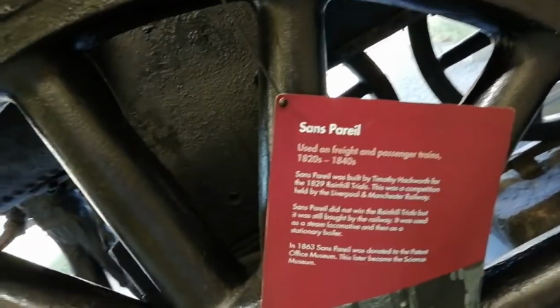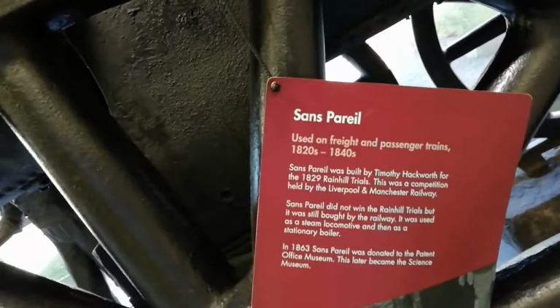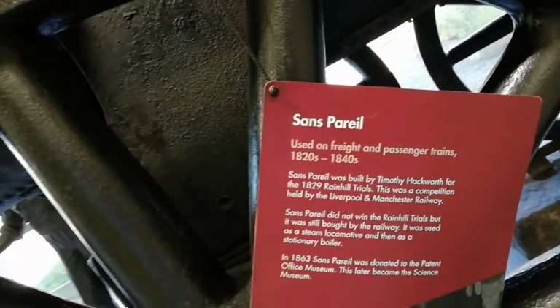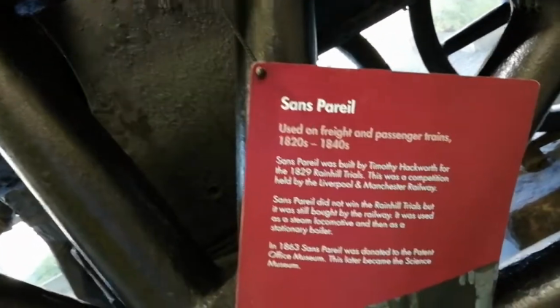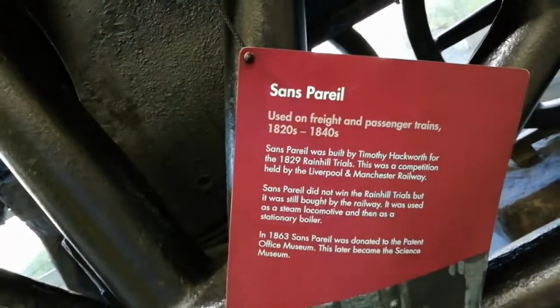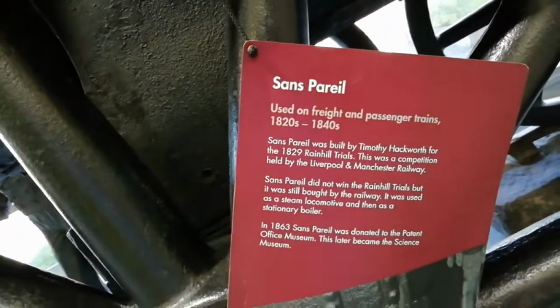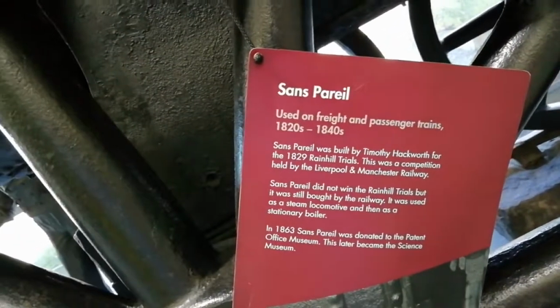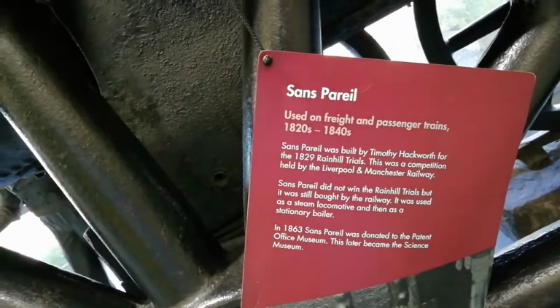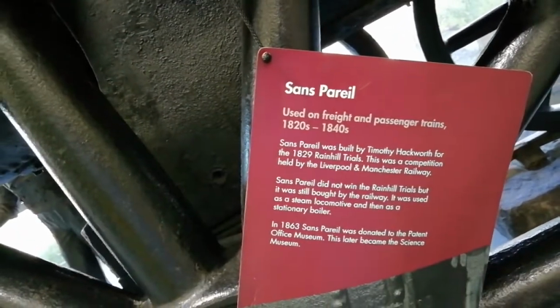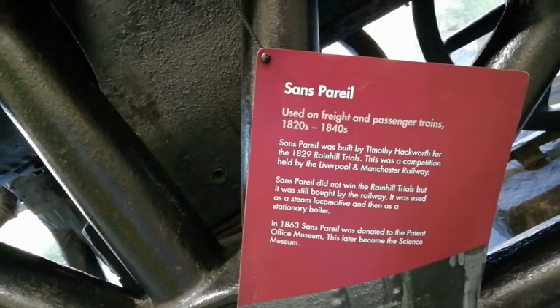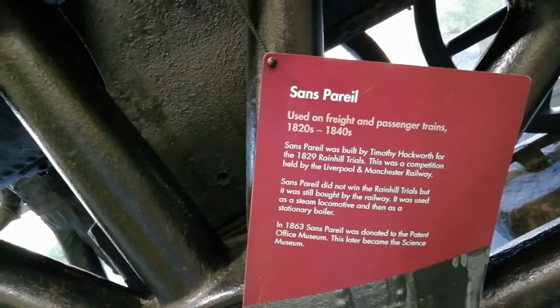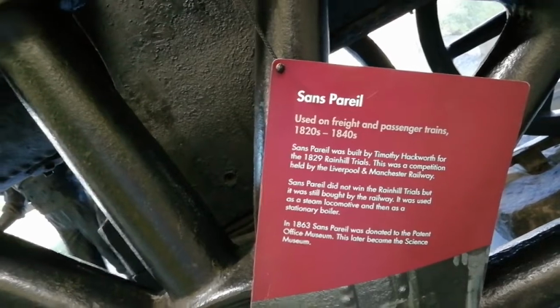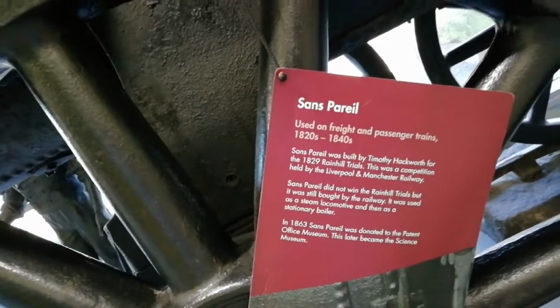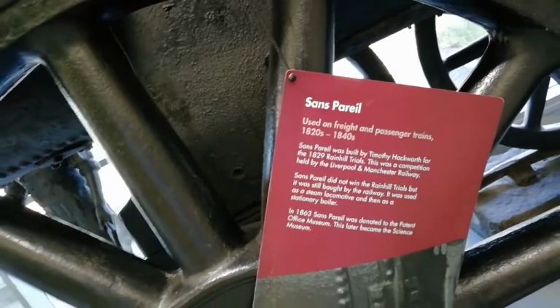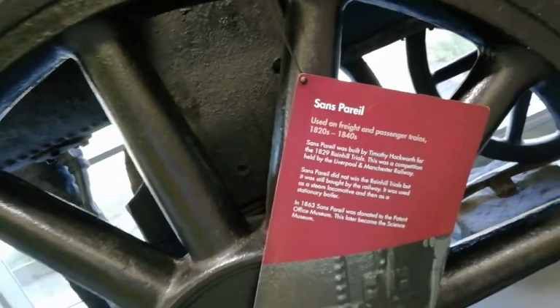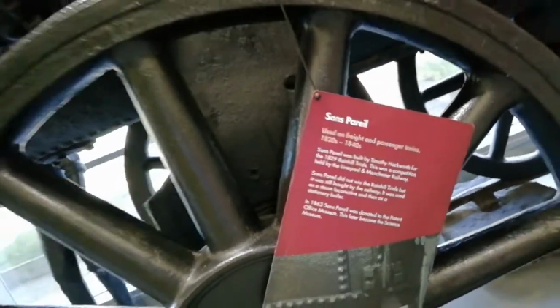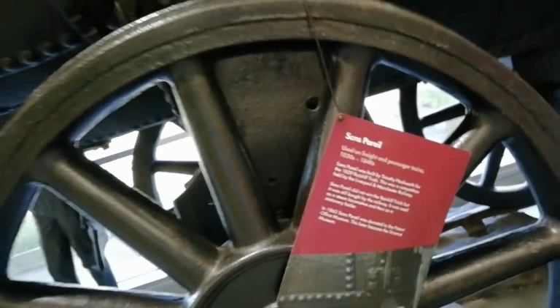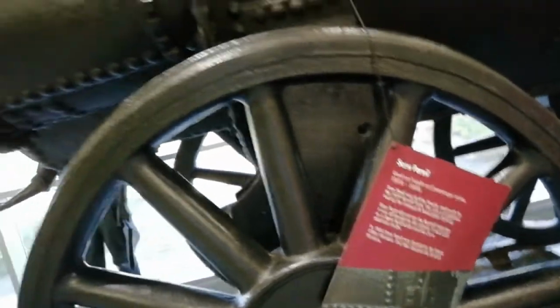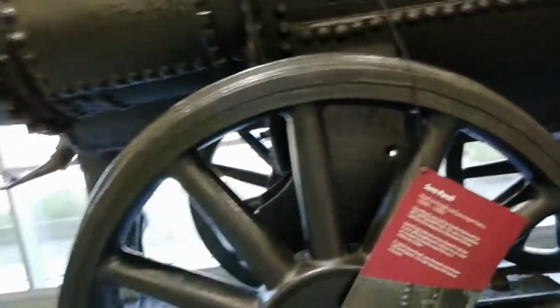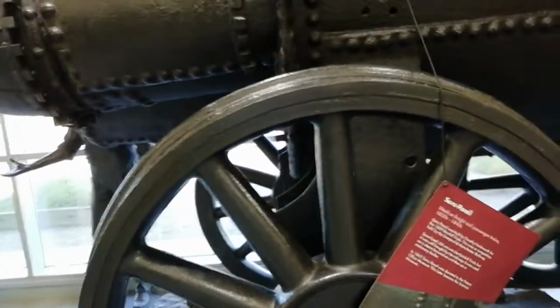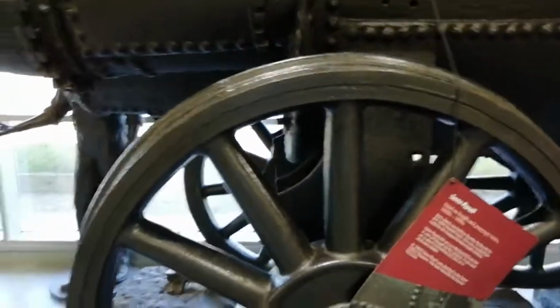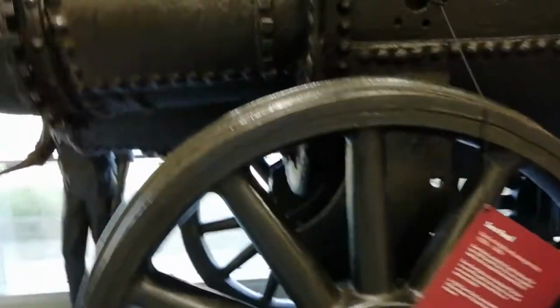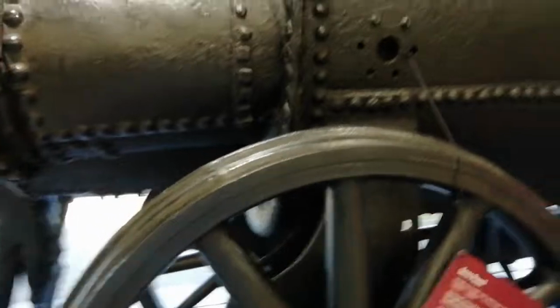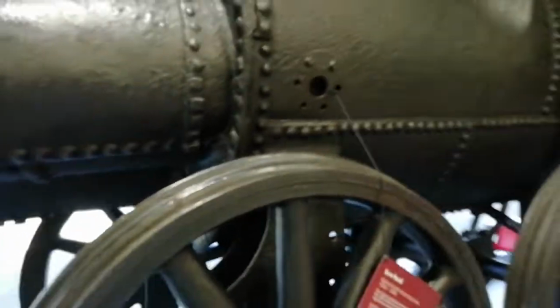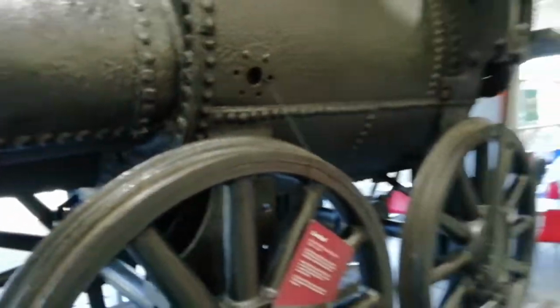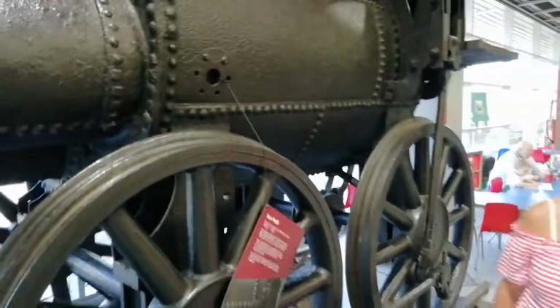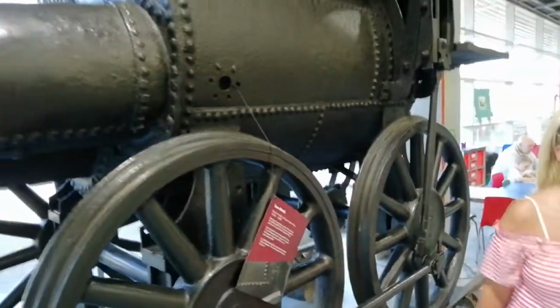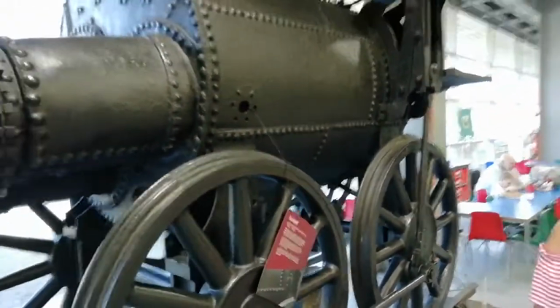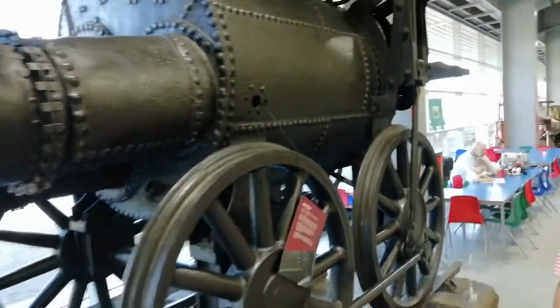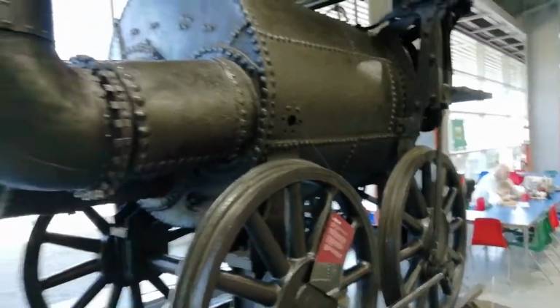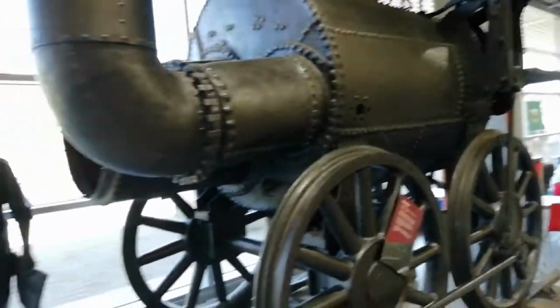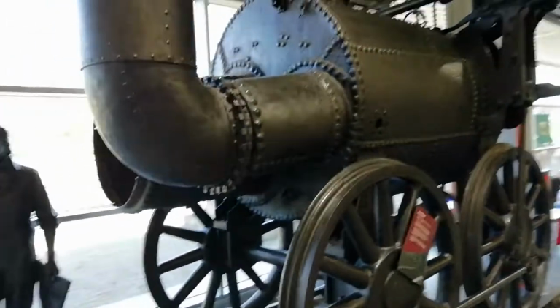Another one built by Timothy Hackworth. Your hair would get blown around a little bit if you tried to ride on that one.